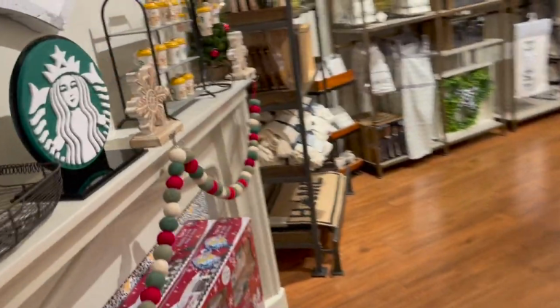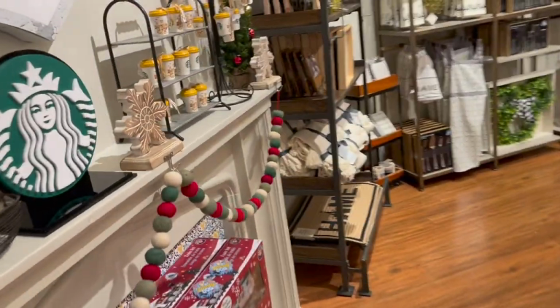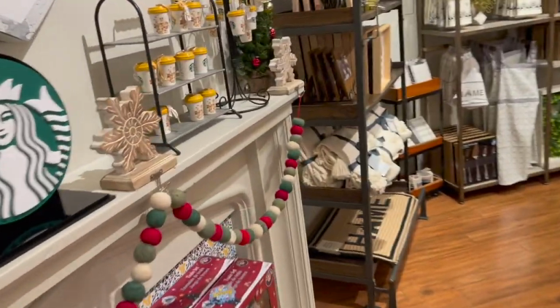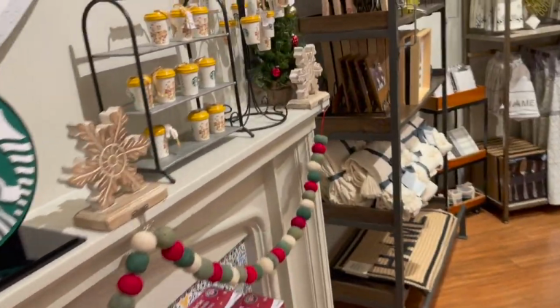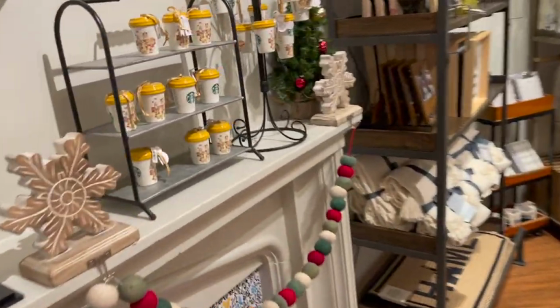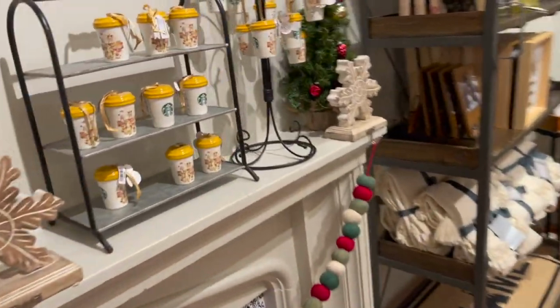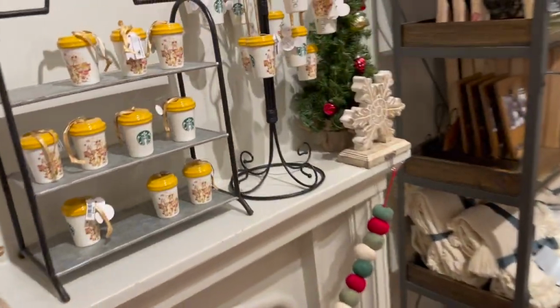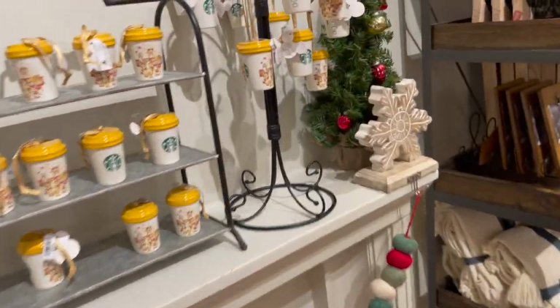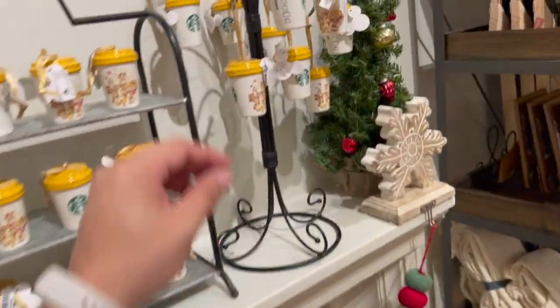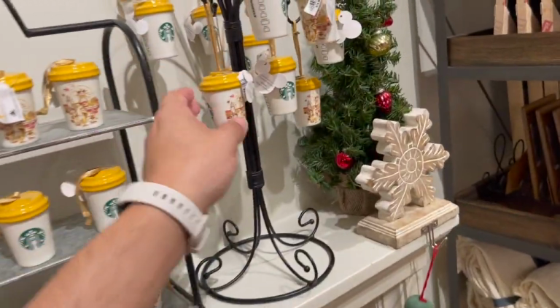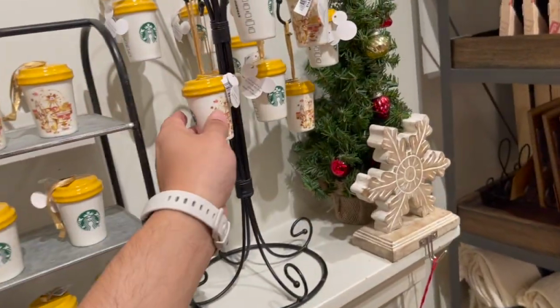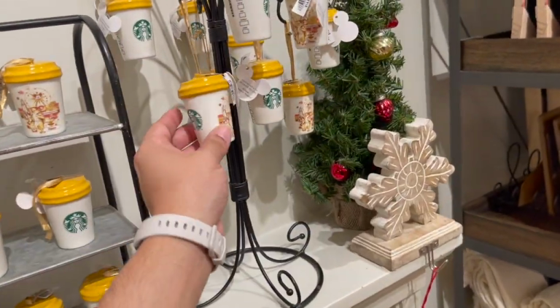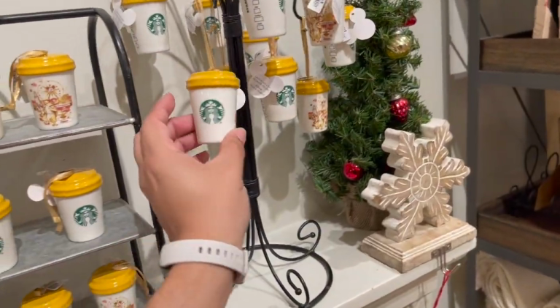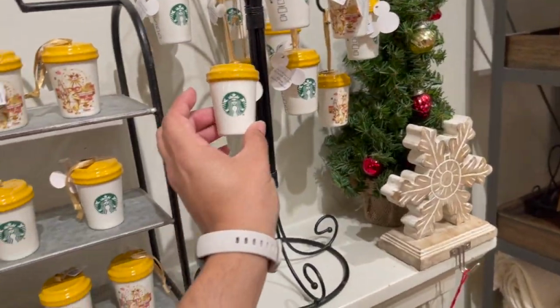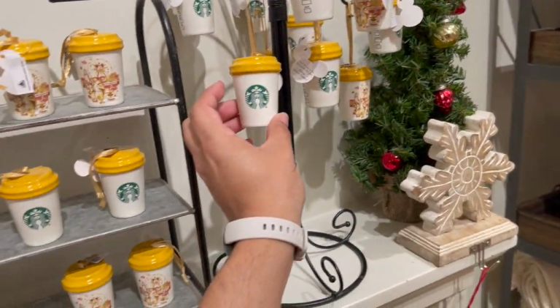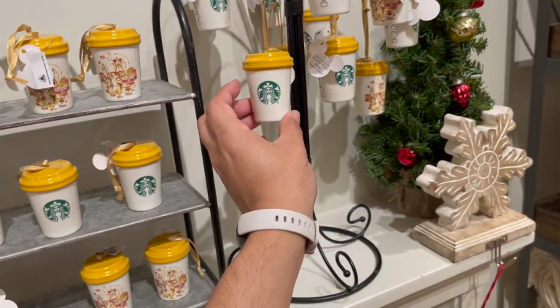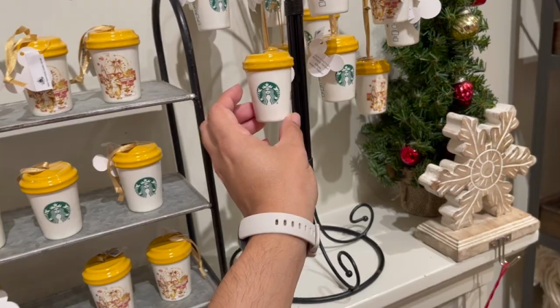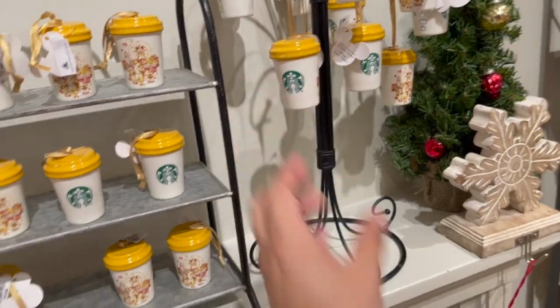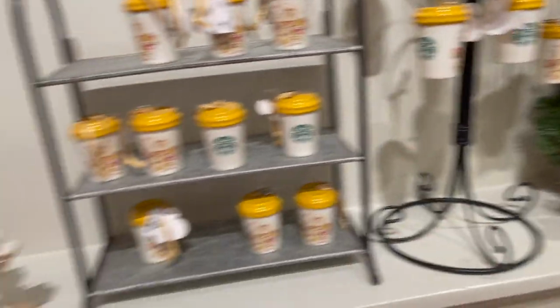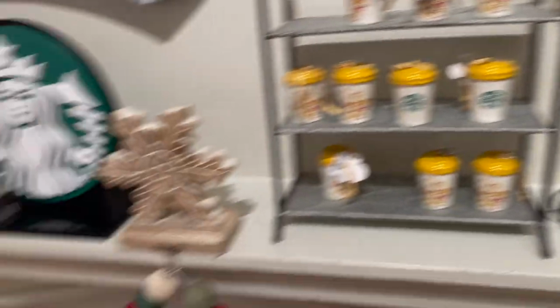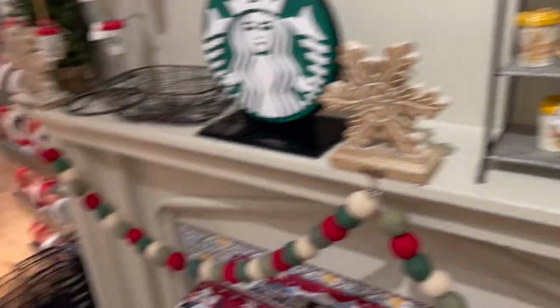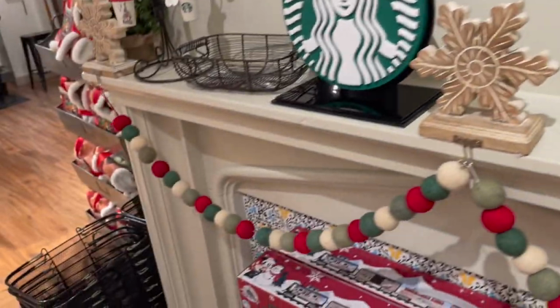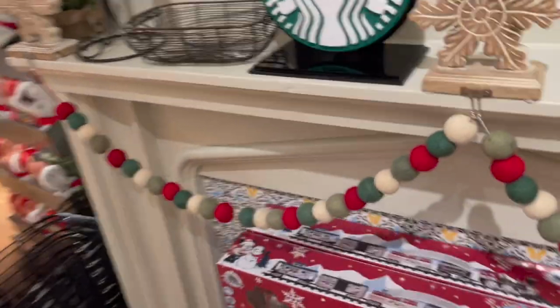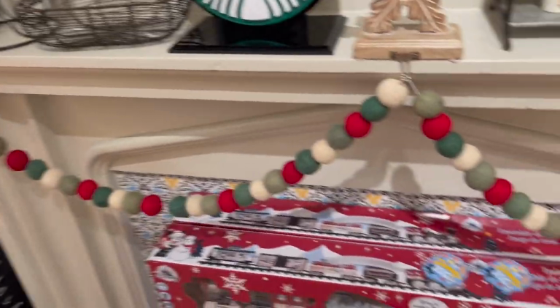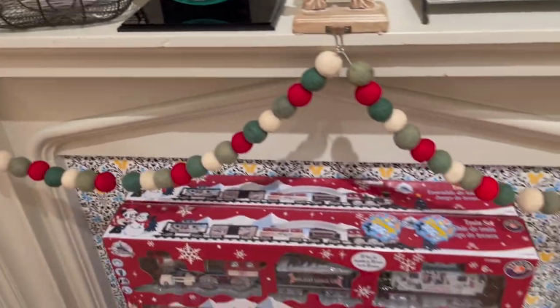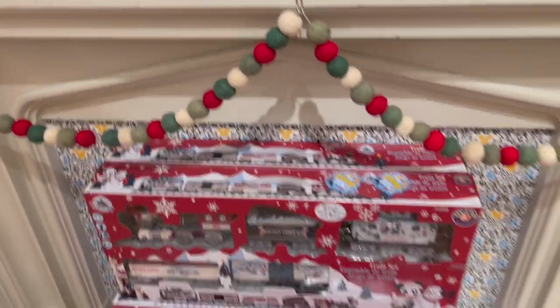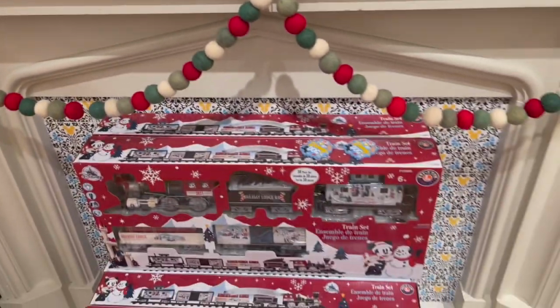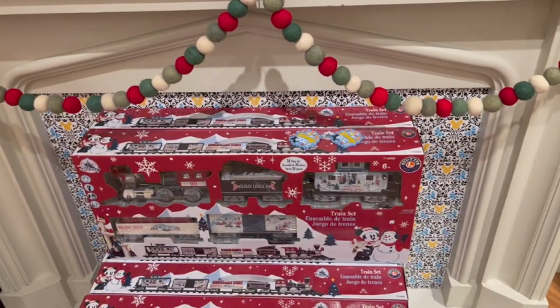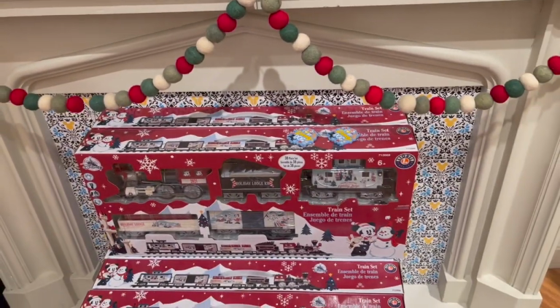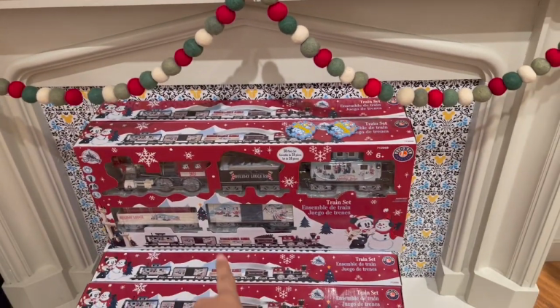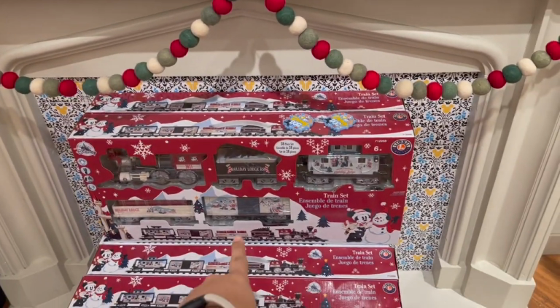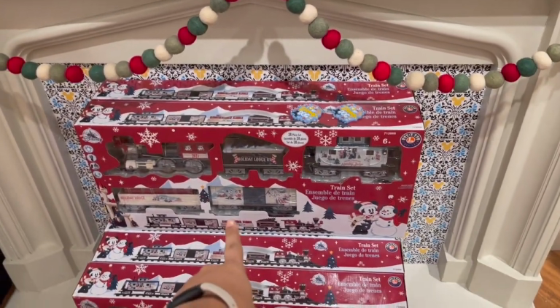Oh here we go, here's a little Starbucks ornament. And I want to go back - oh, here's a train! Oh my god, a train!